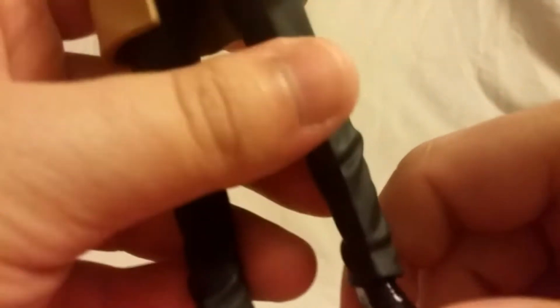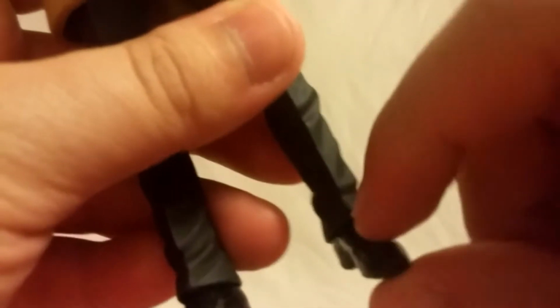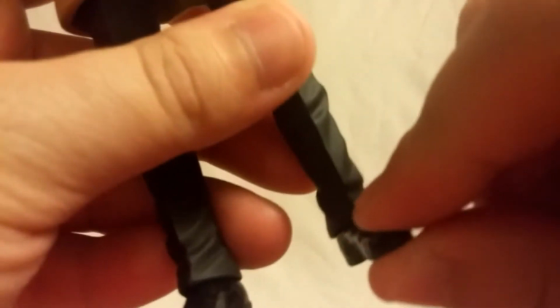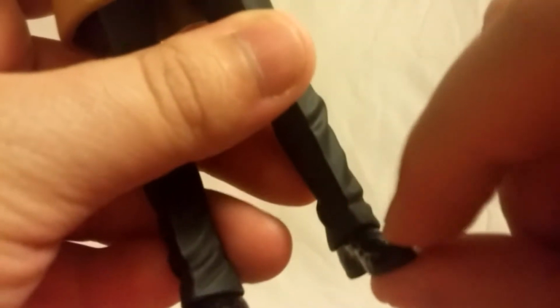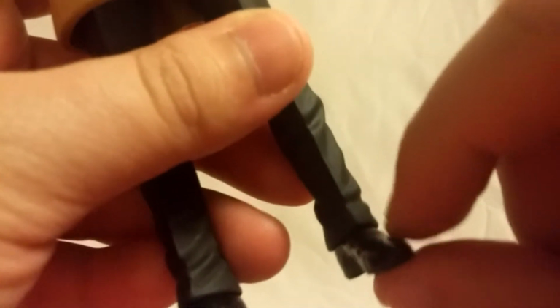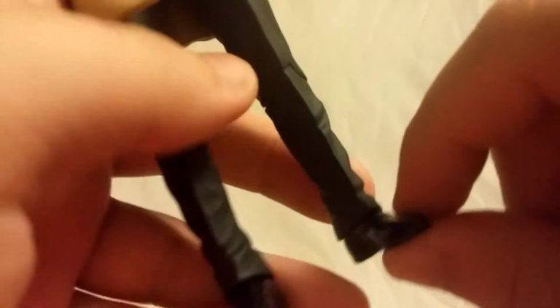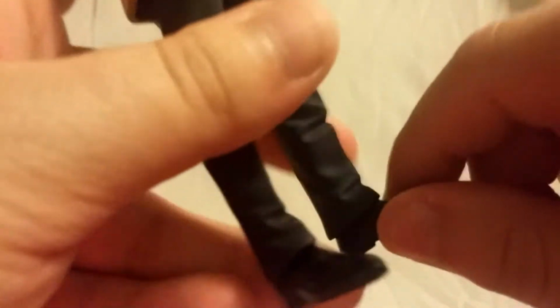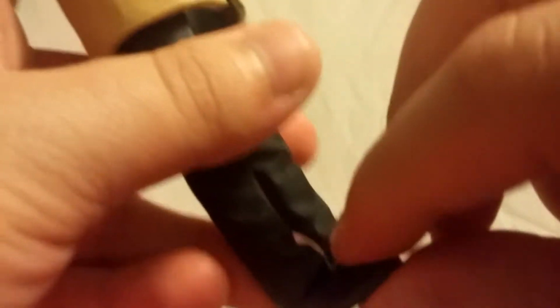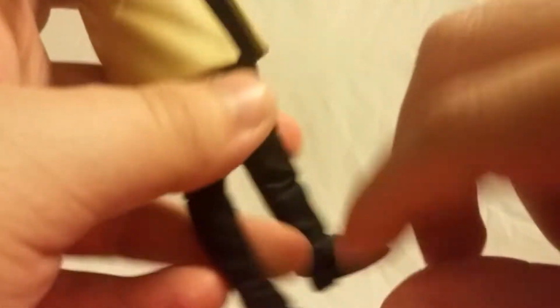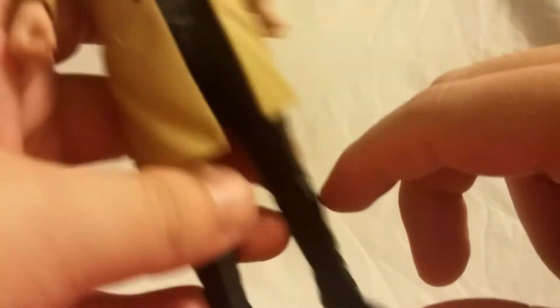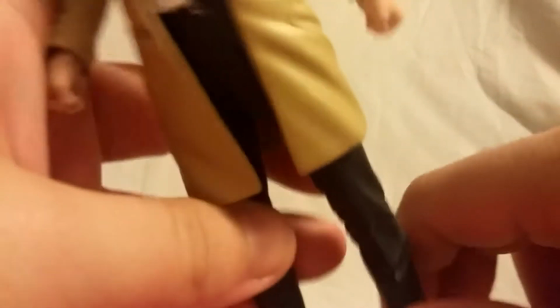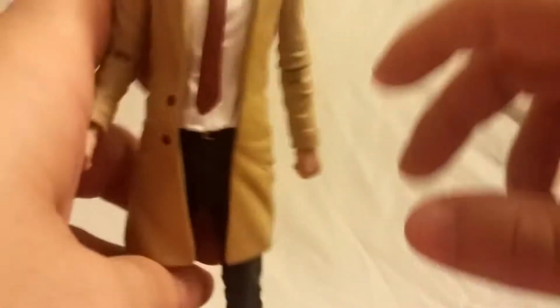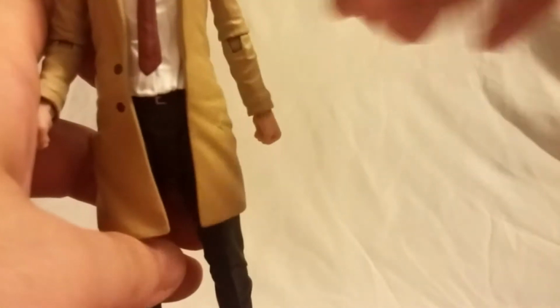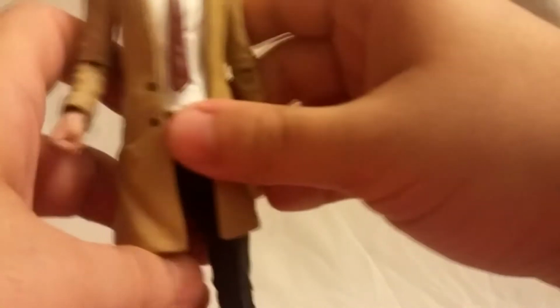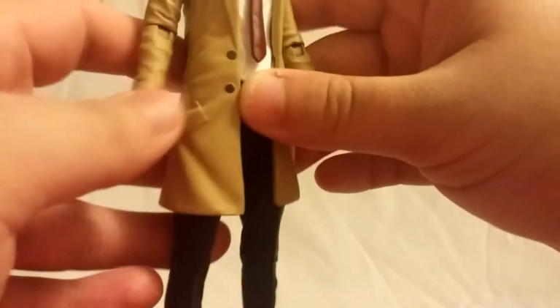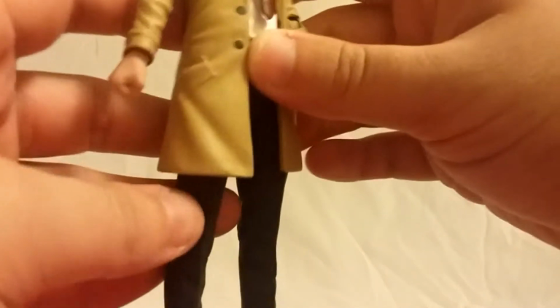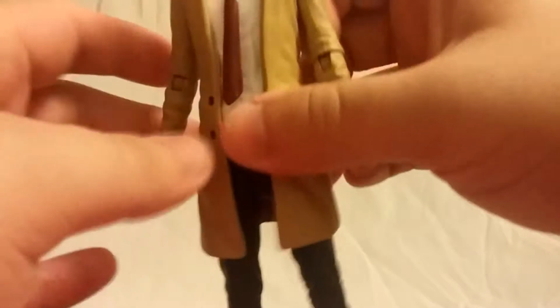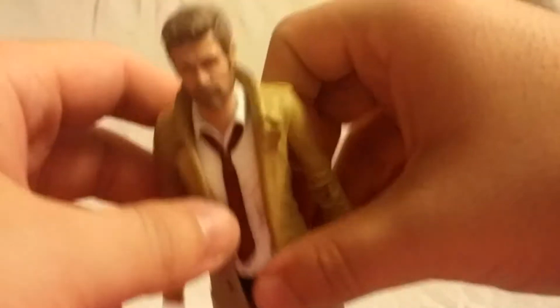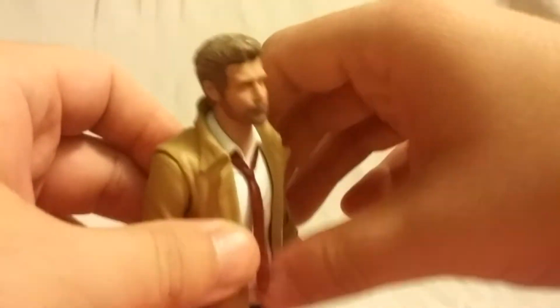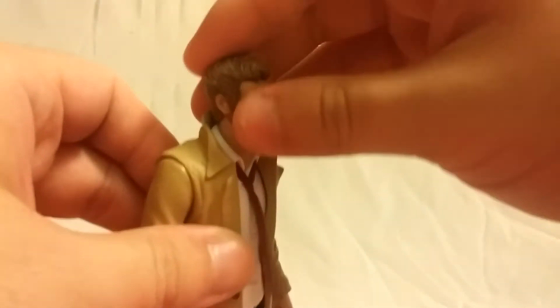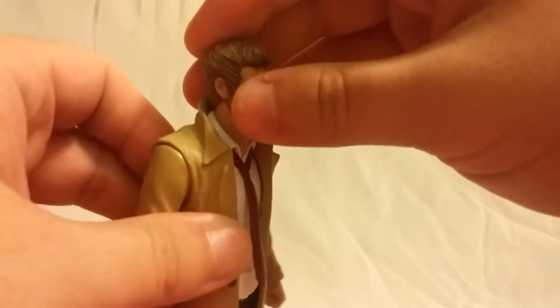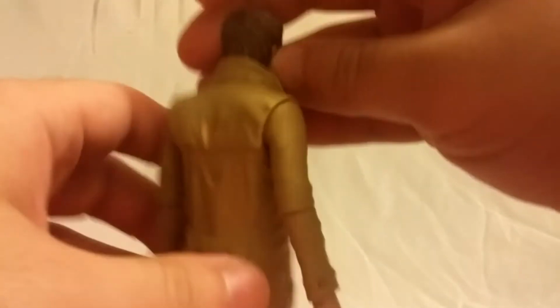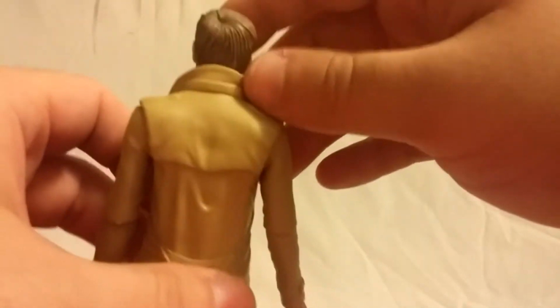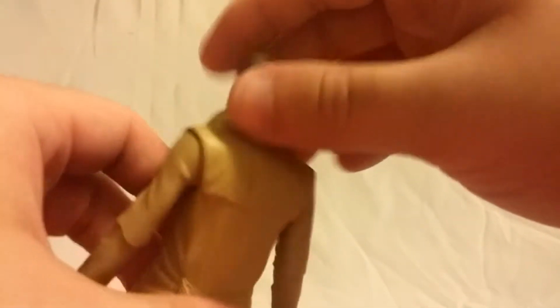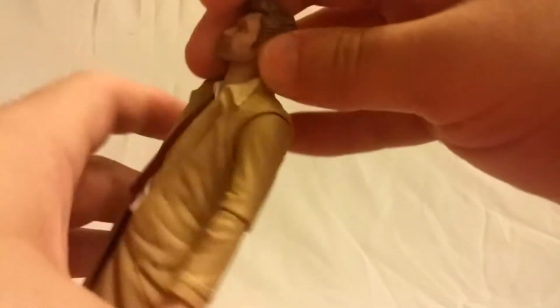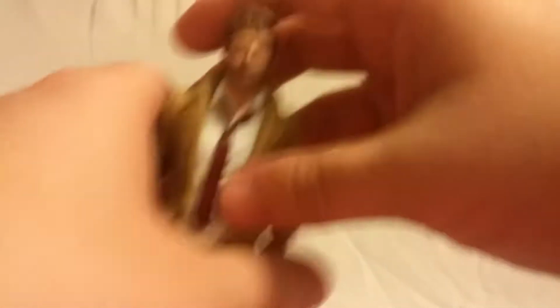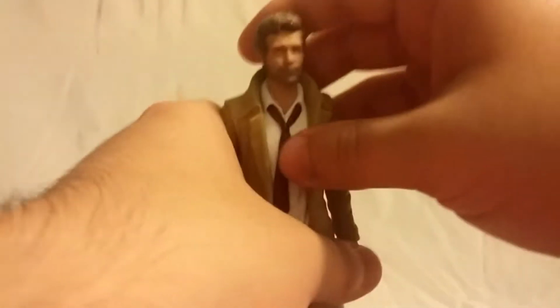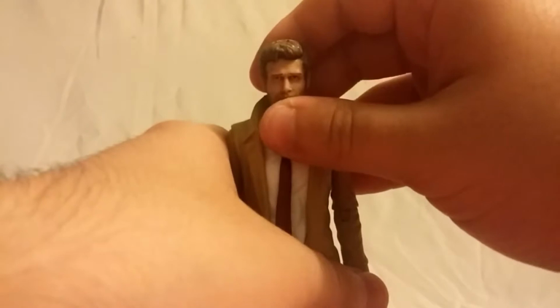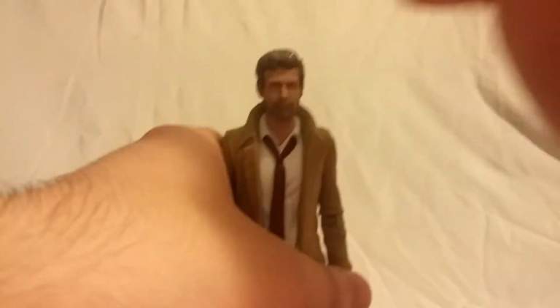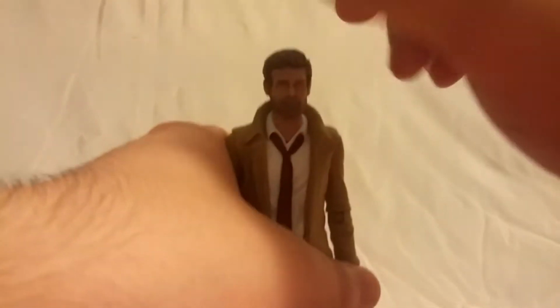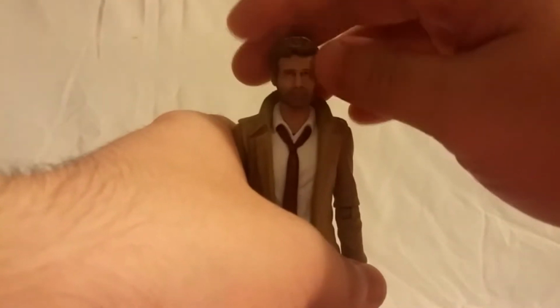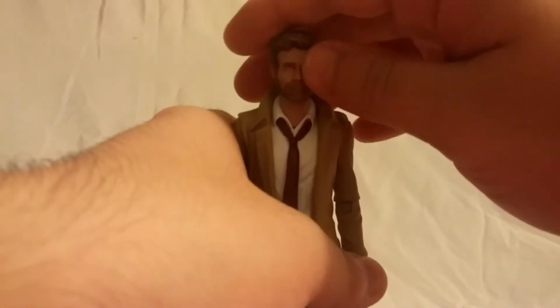There's a little bit of paint on the belt buckle, not very much, but pretty cool. The shoes are a nice glossy black, so they look pretty nice, same with the pants.